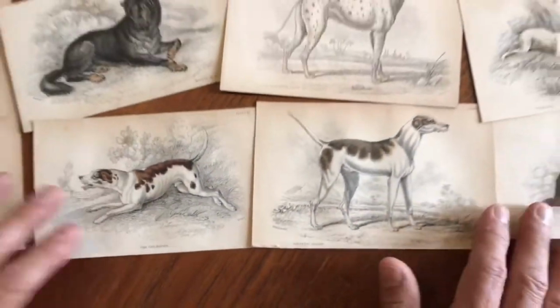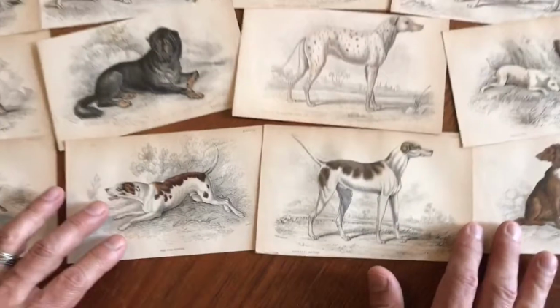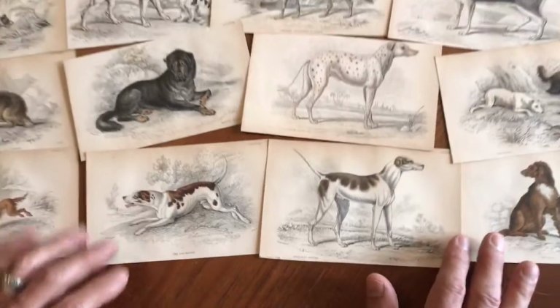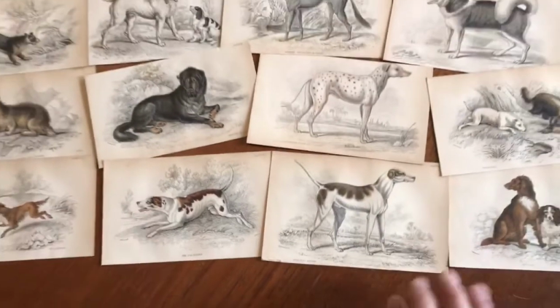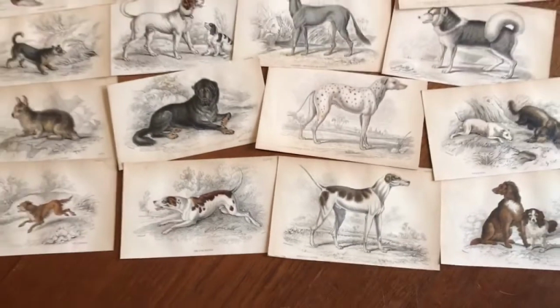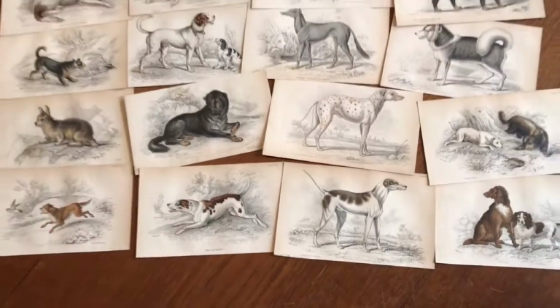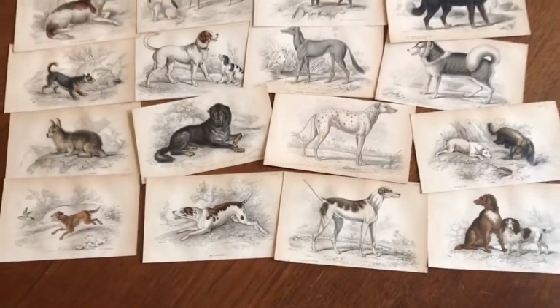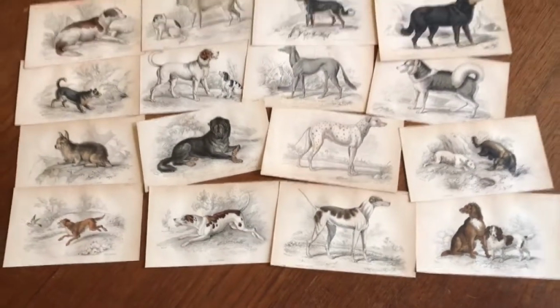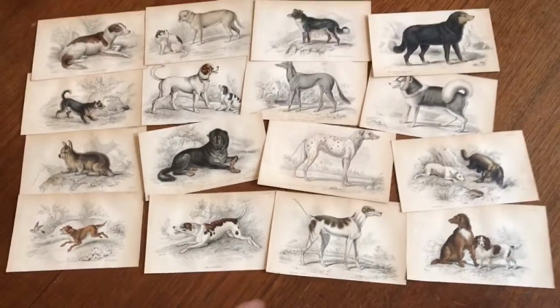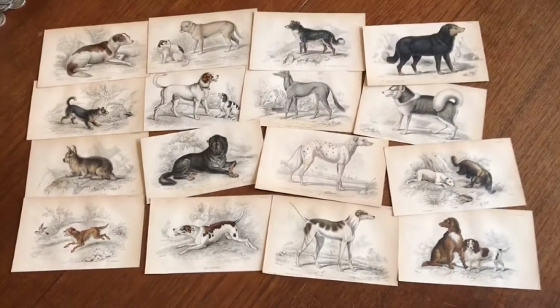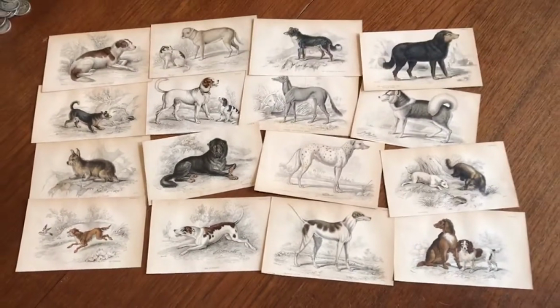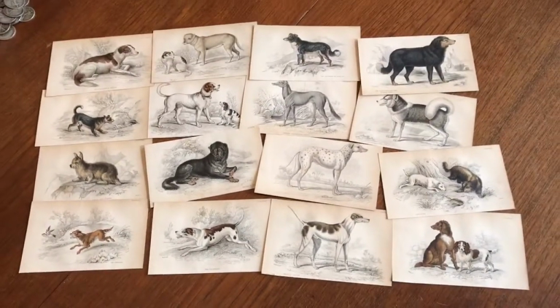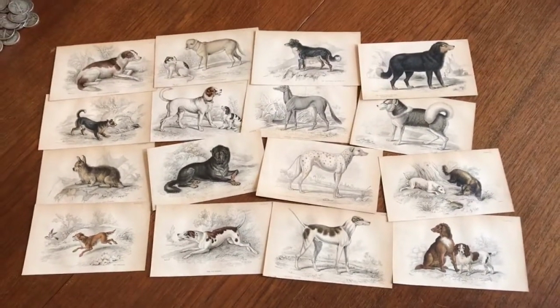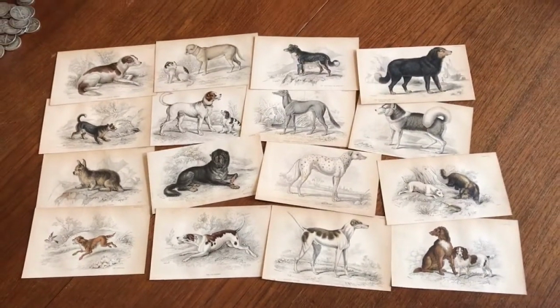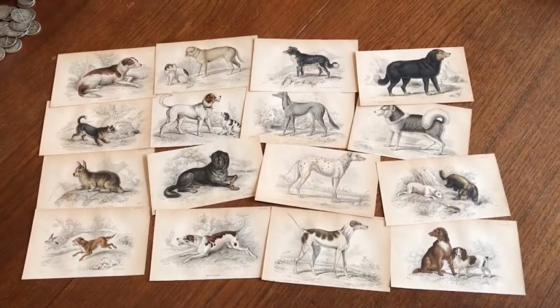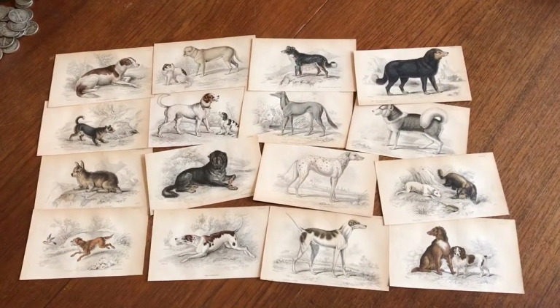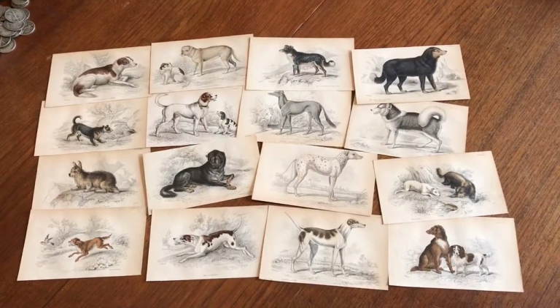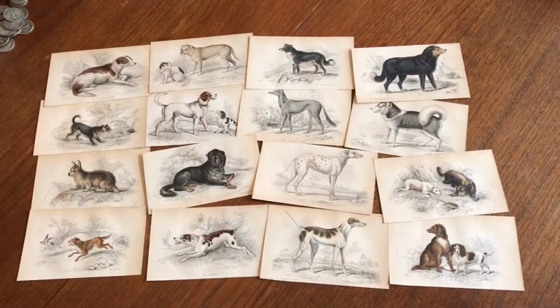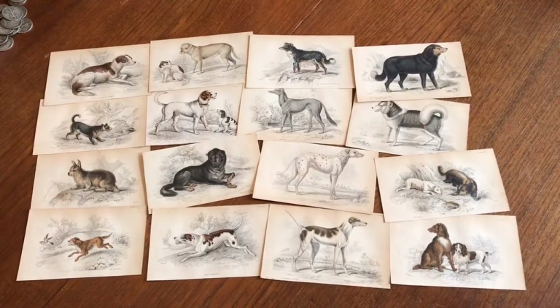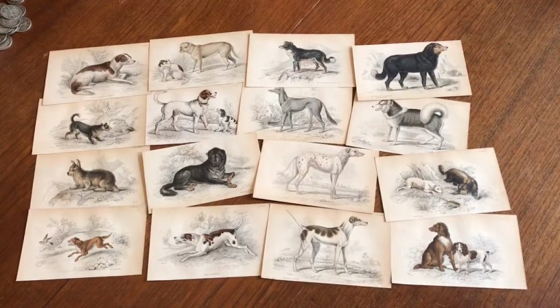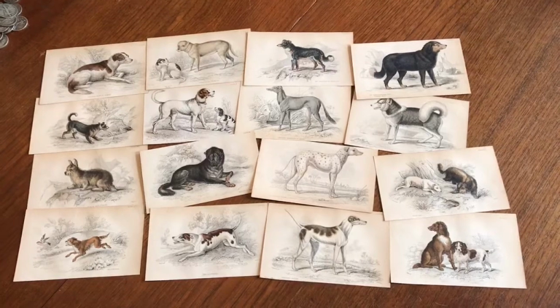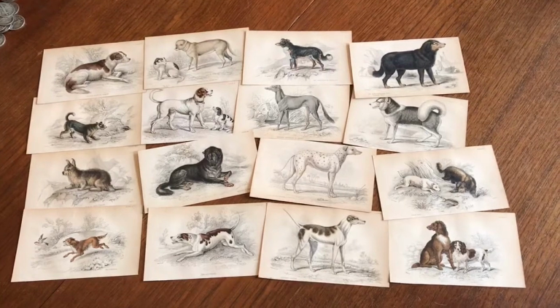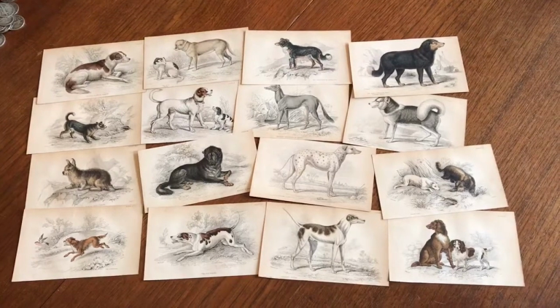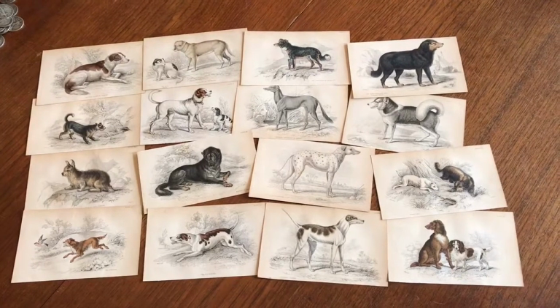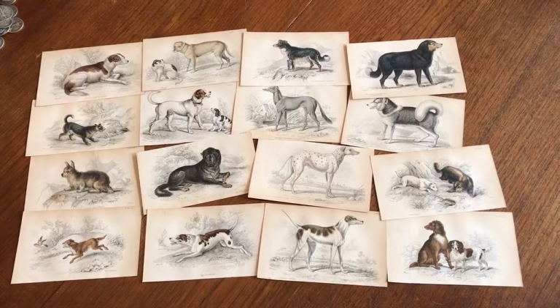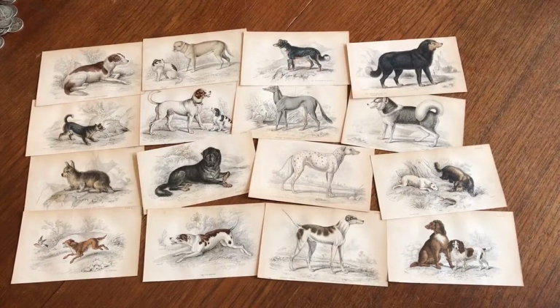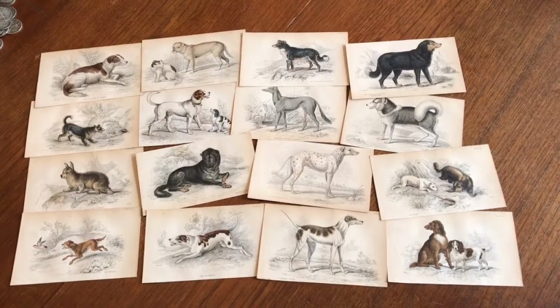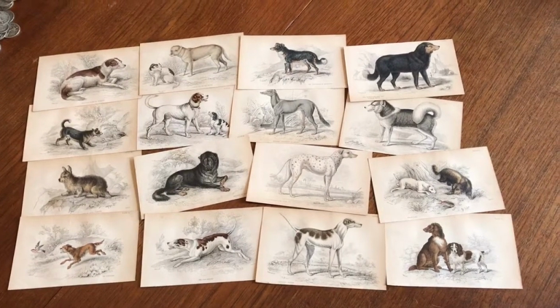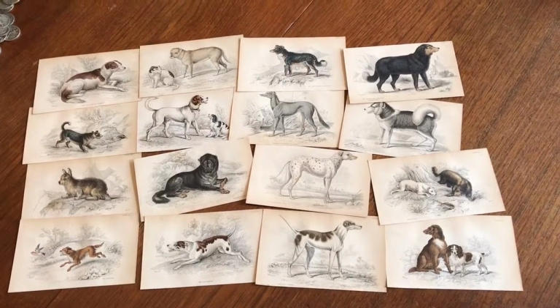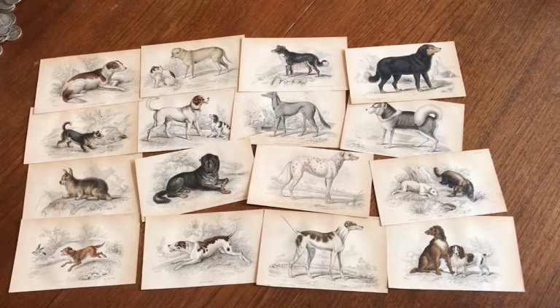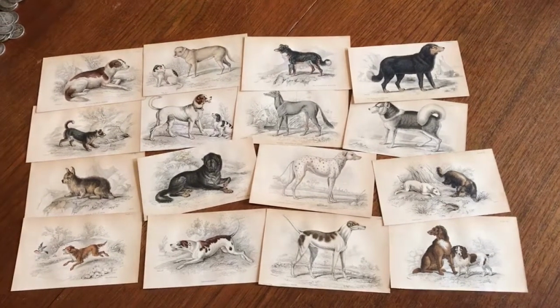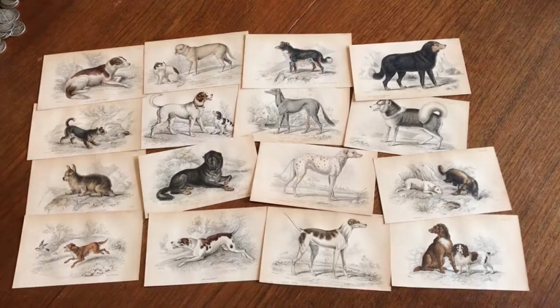And so, this batch of 16 dog prints is available online from me, Brian DeMambro.